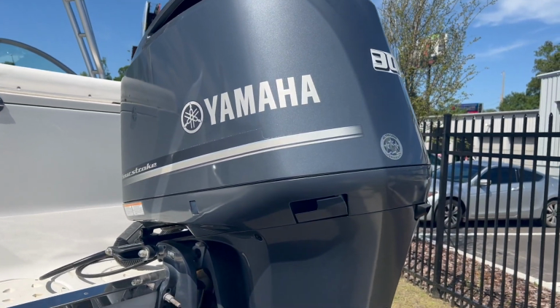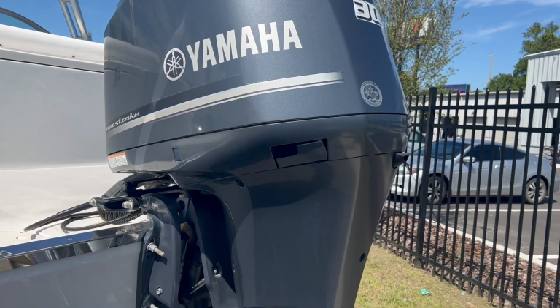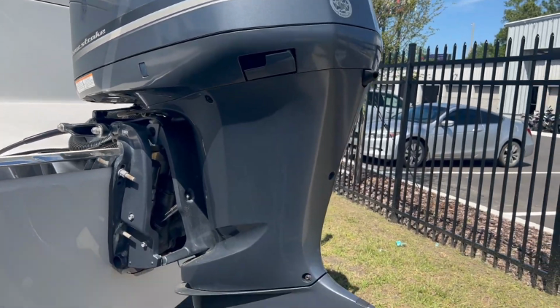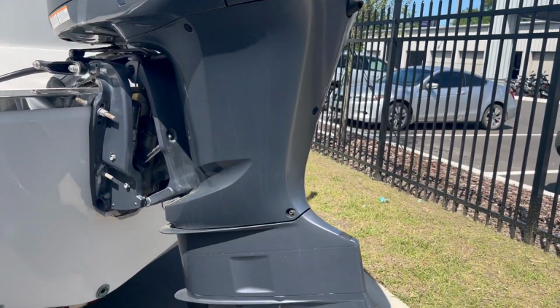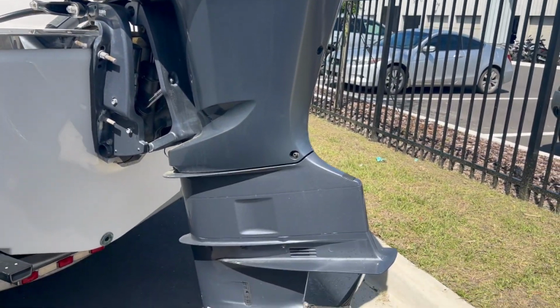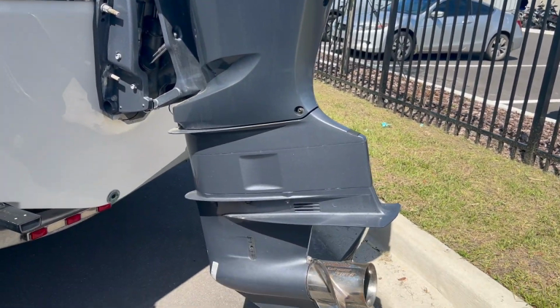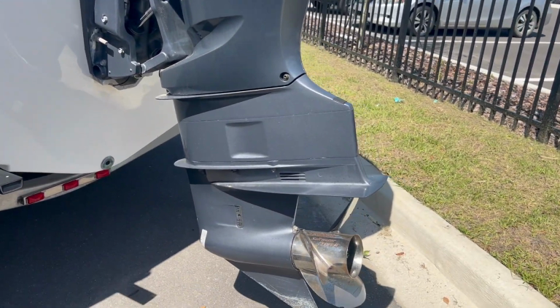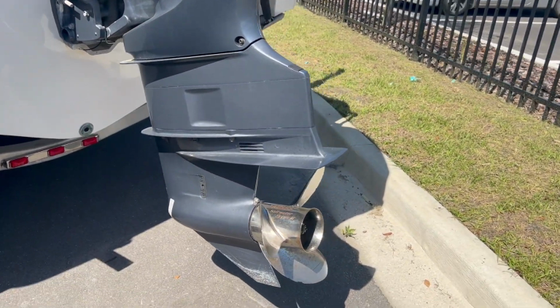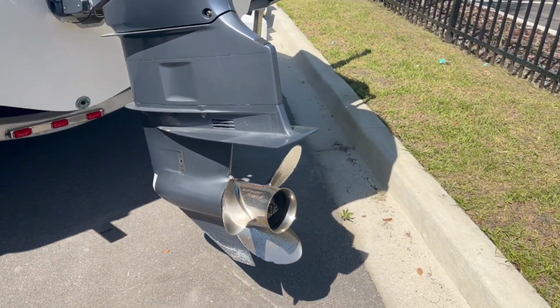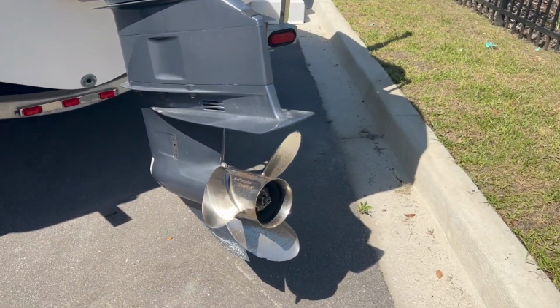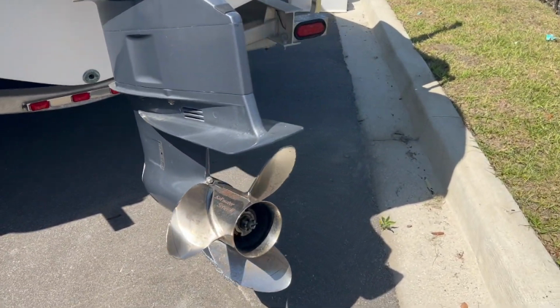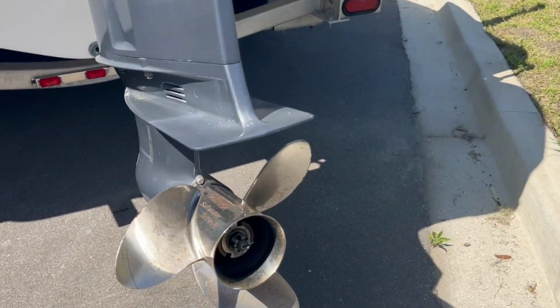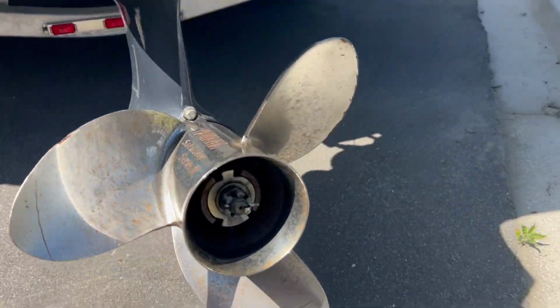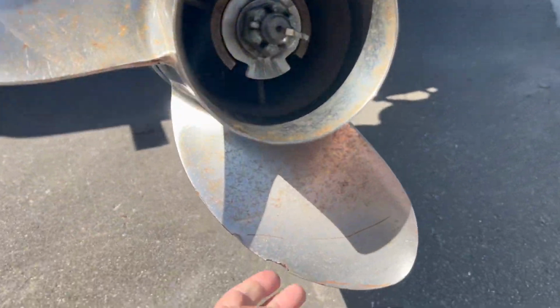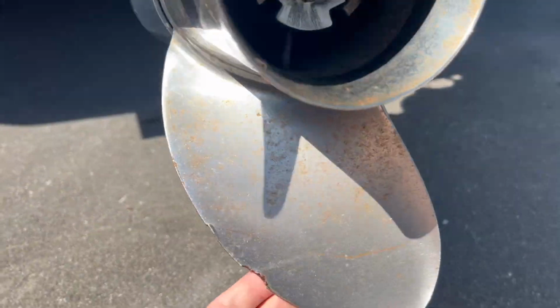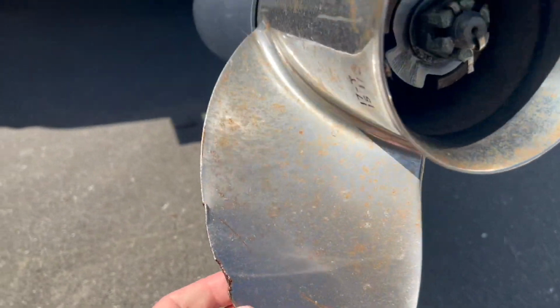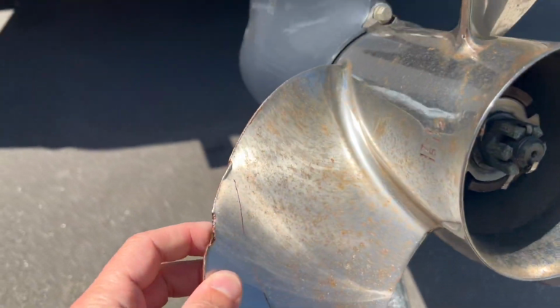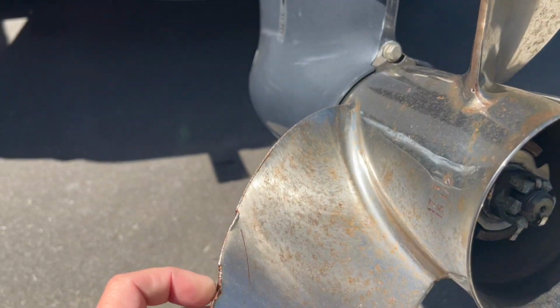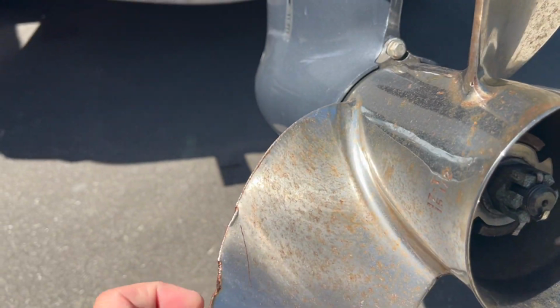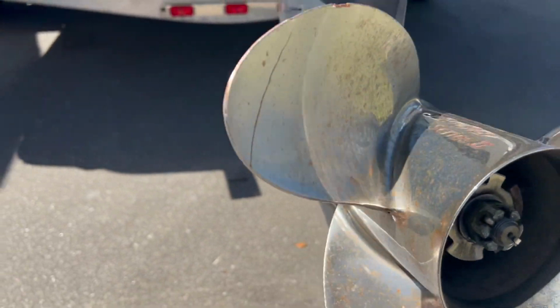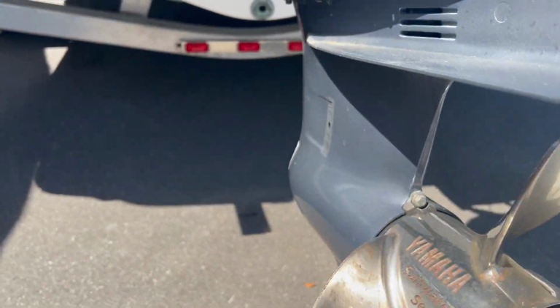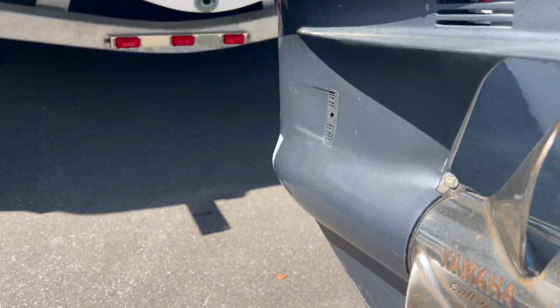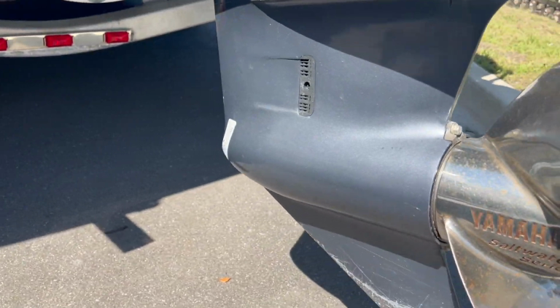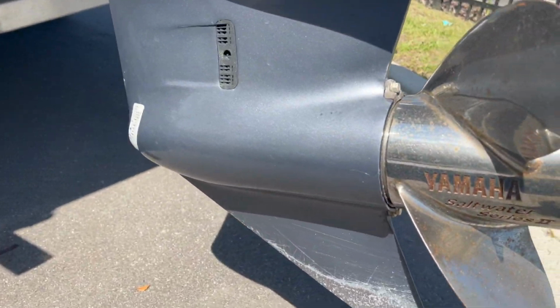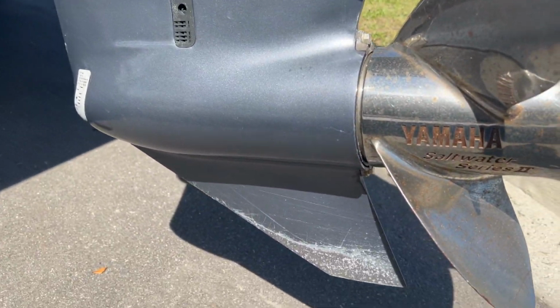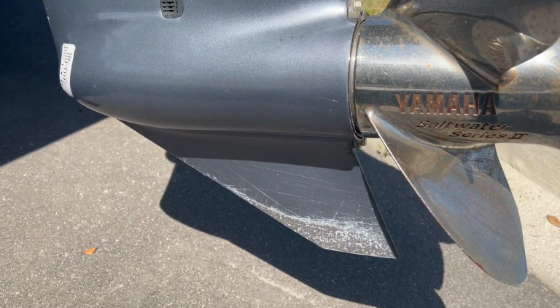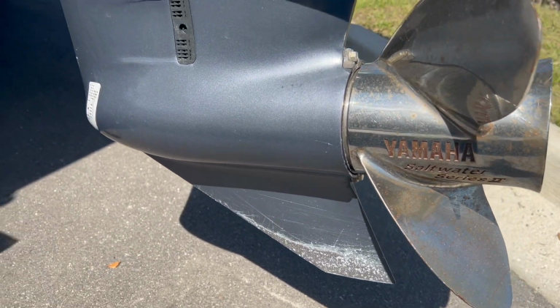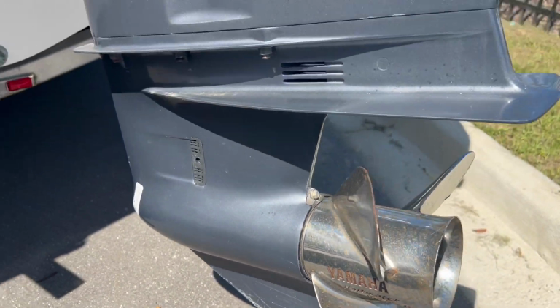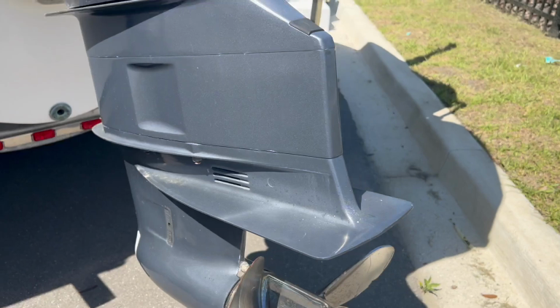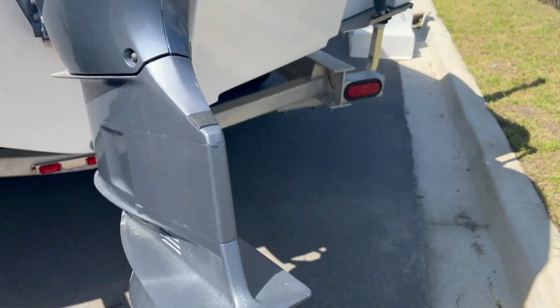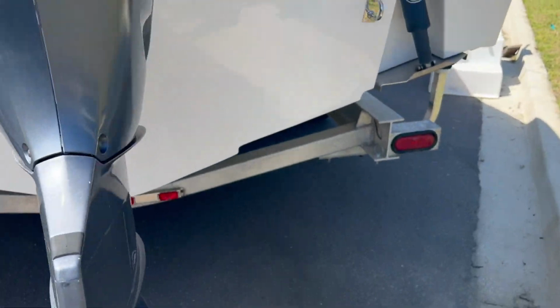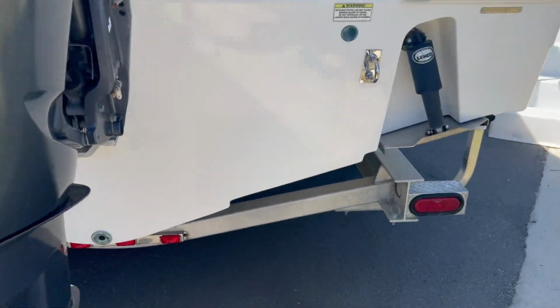Engine is in good shape — I think 300-something hours. Prop looks like it took a little nibble, so it must have struck something. A little bit of scuffage on the skeg, nothing too crazy.